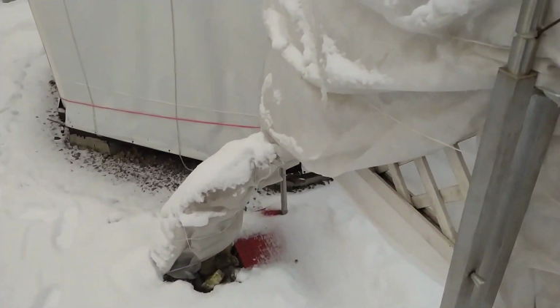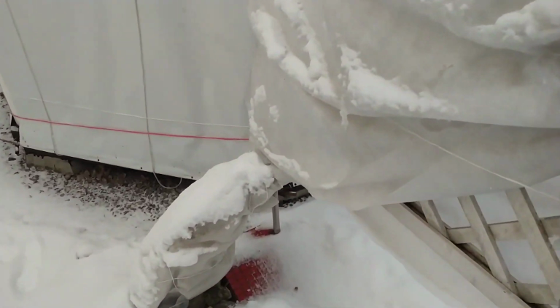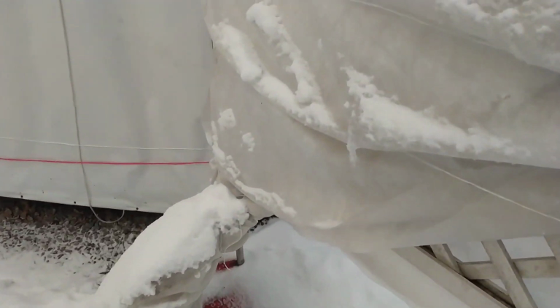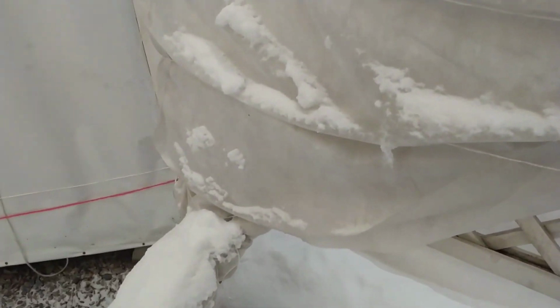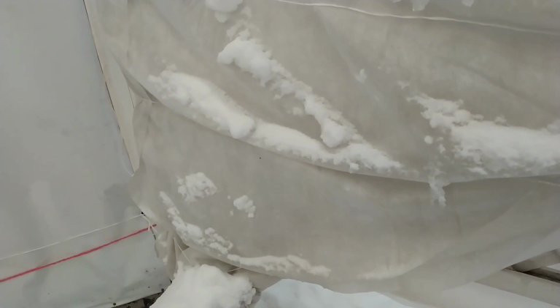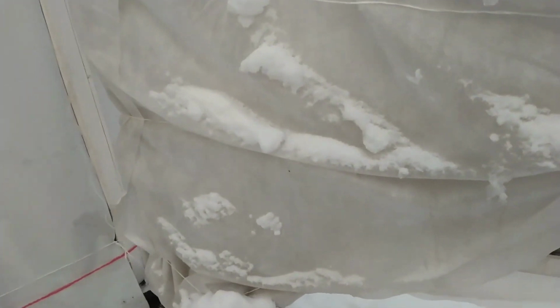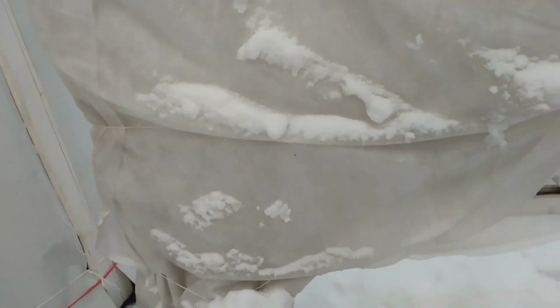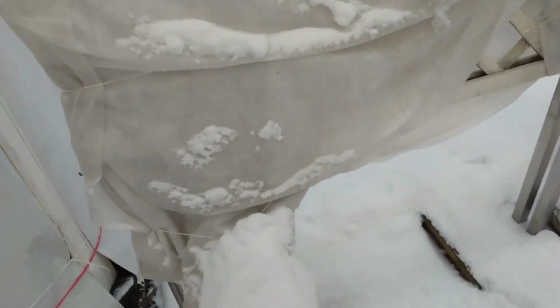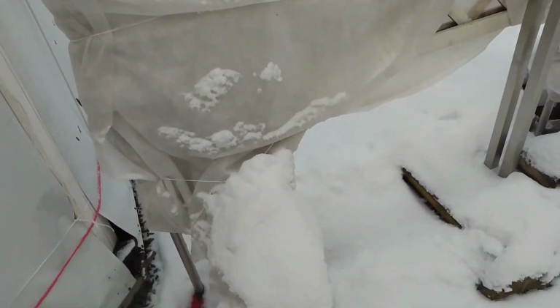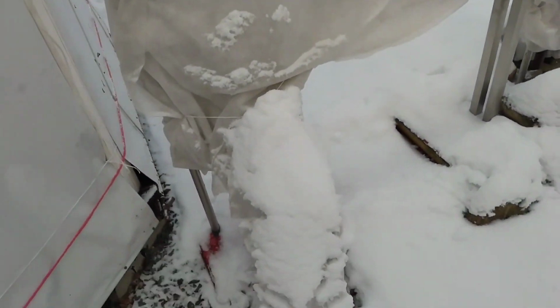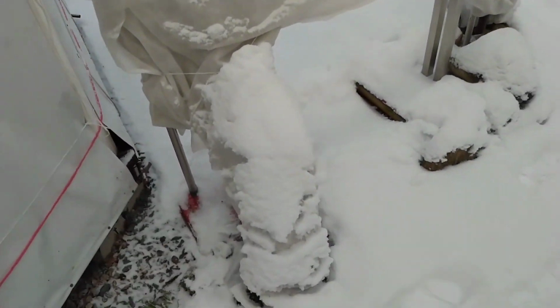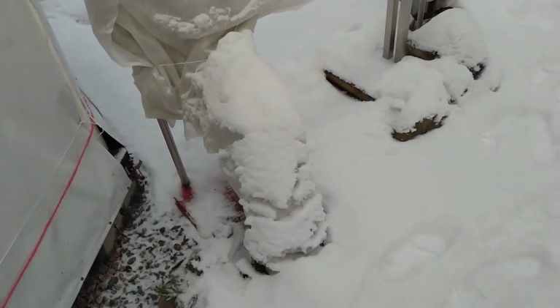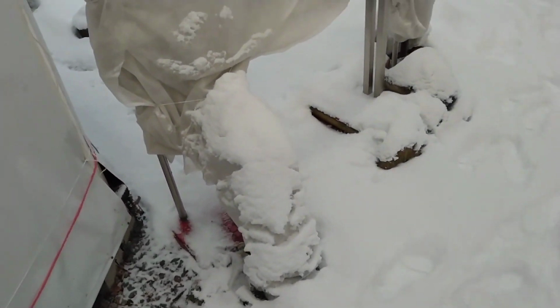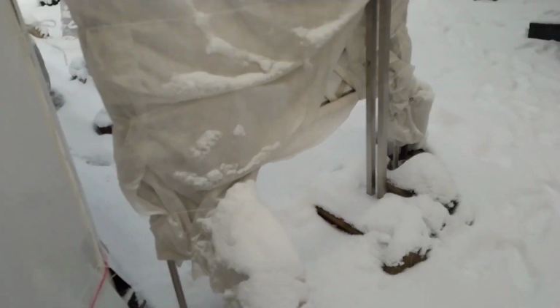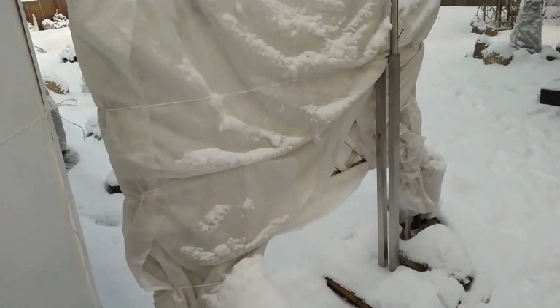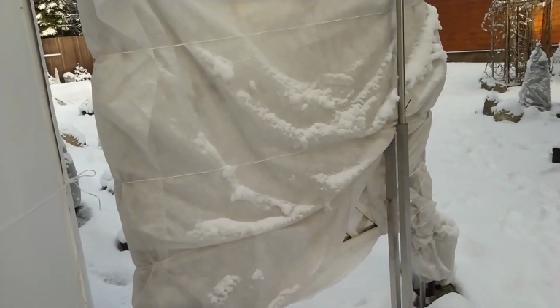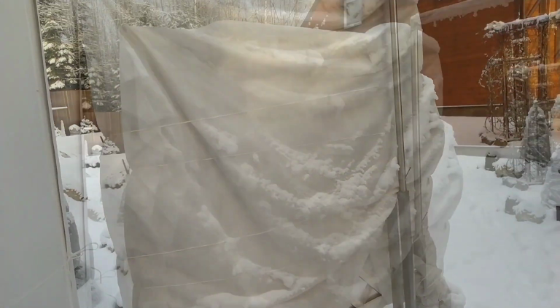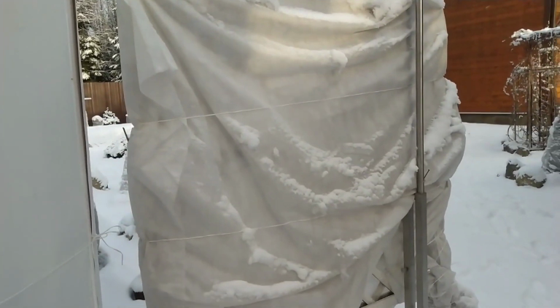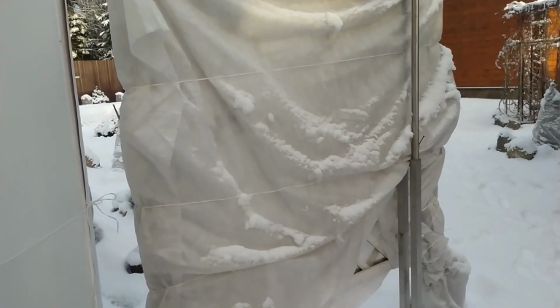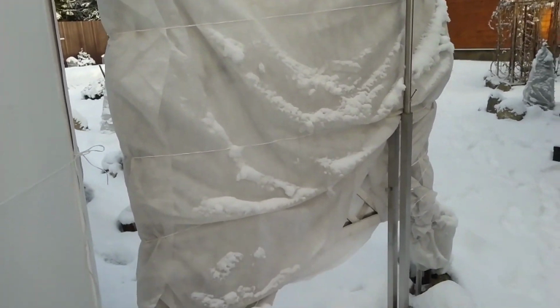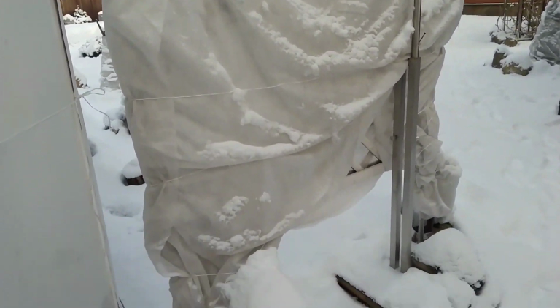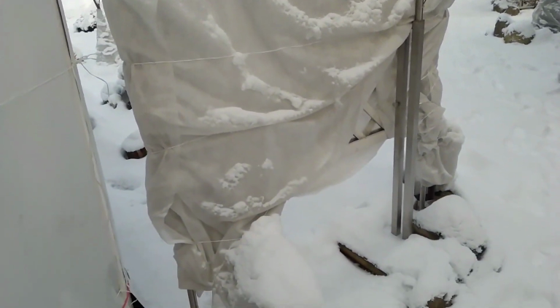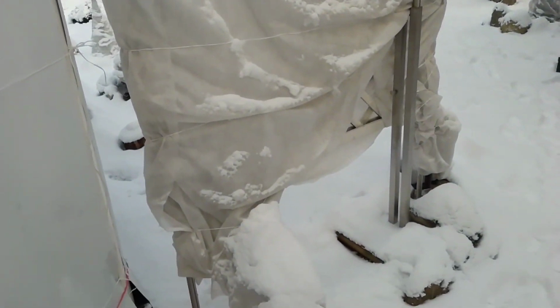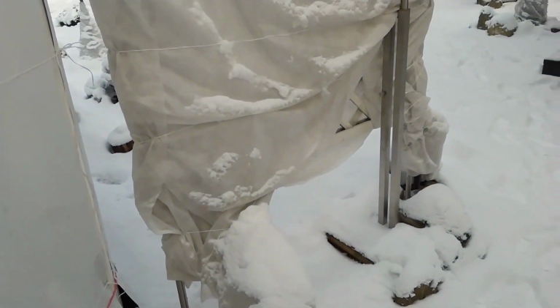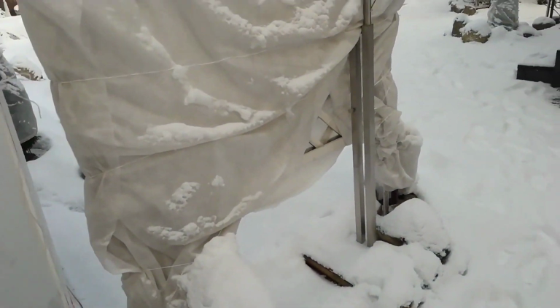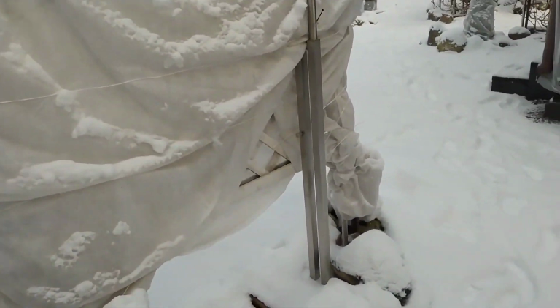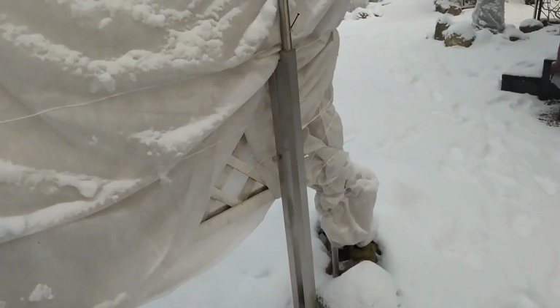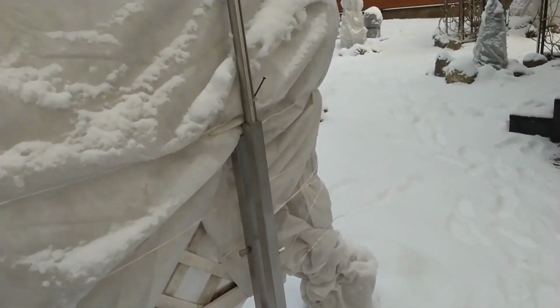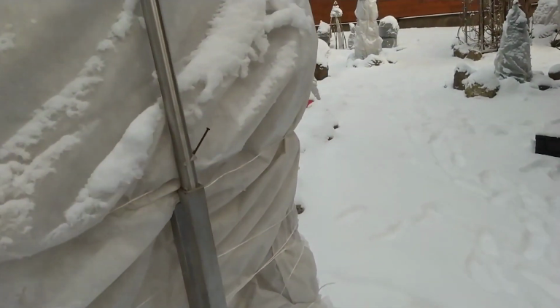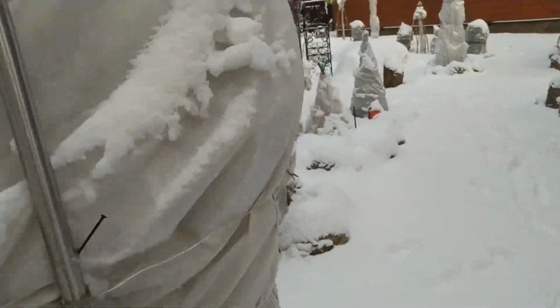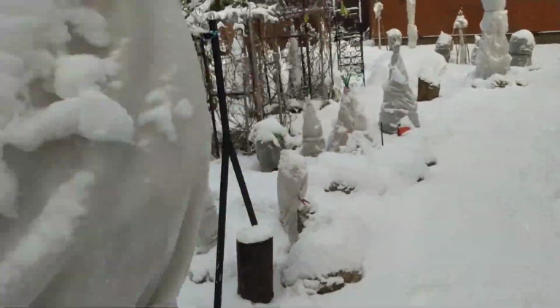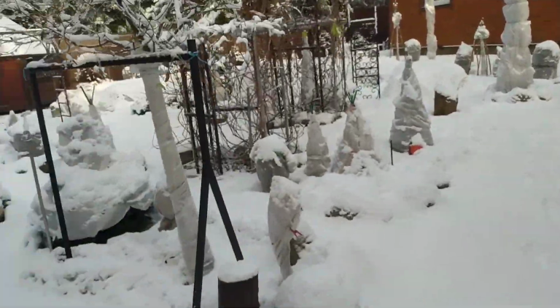Friends, next season I will share with you how the Actinidia overwintered and how it develops further. I hope the video was useful for you. Thank you for being with me. This was Olga — until next time.